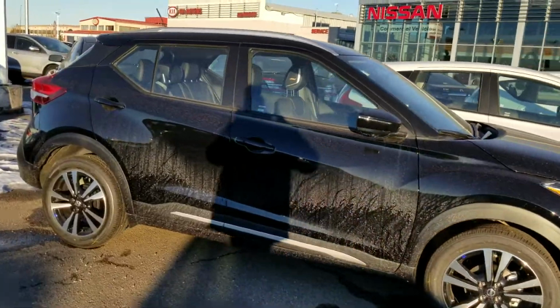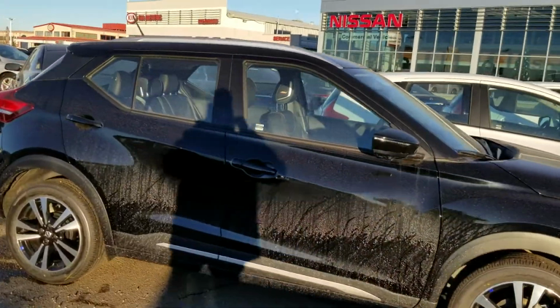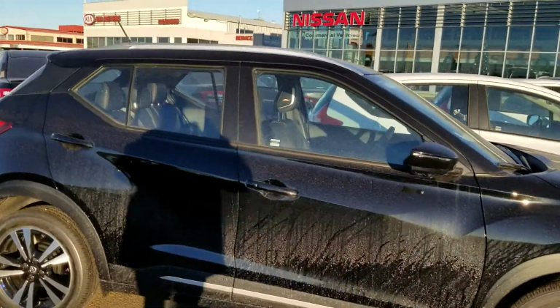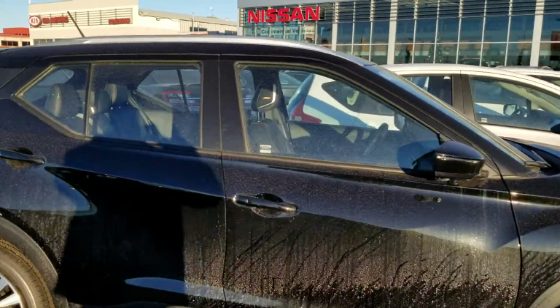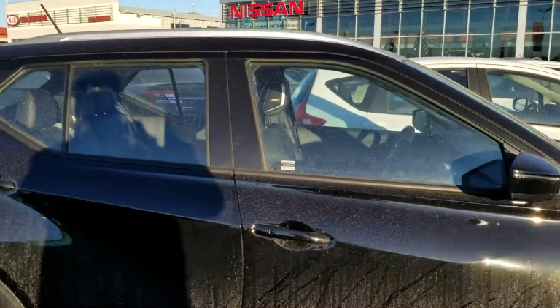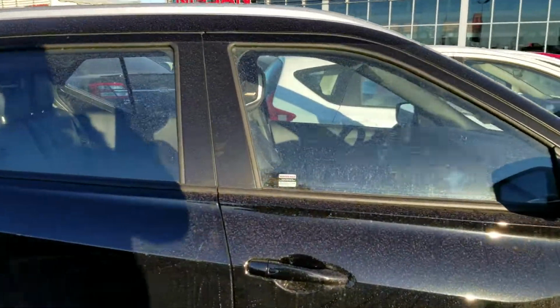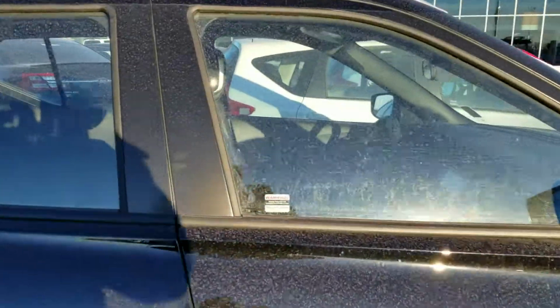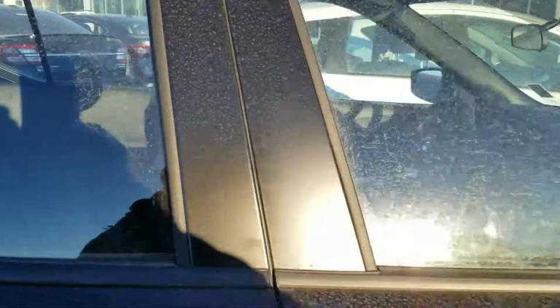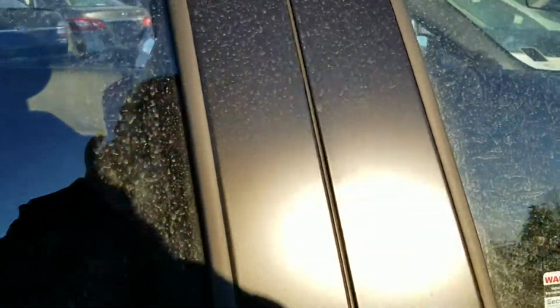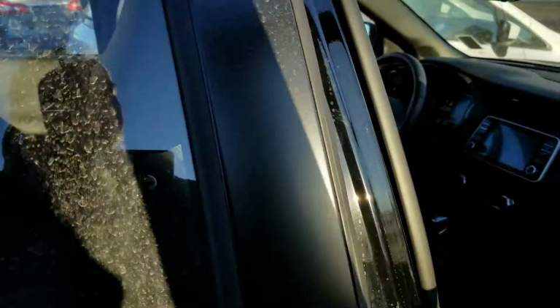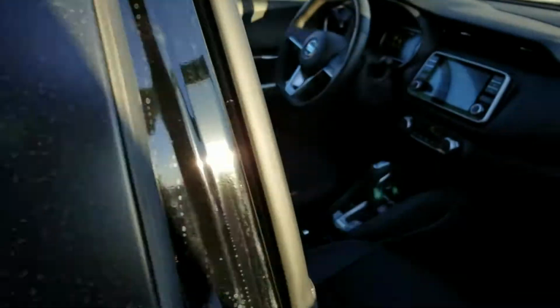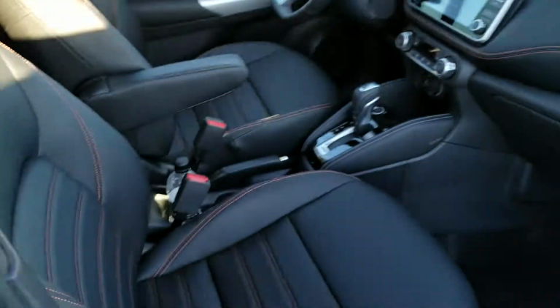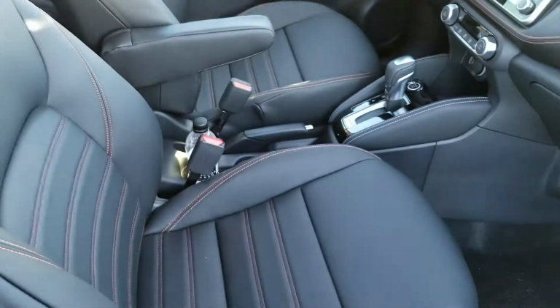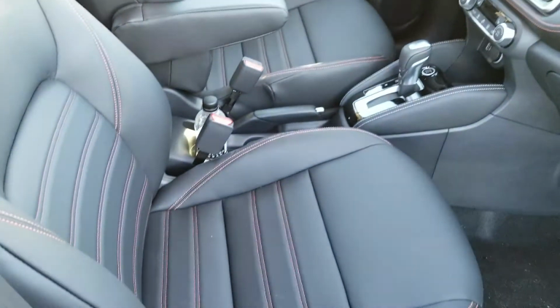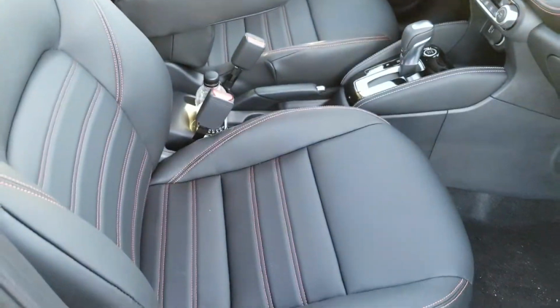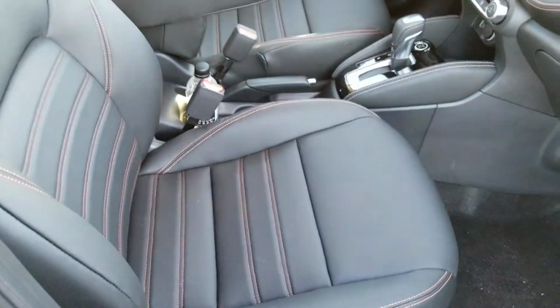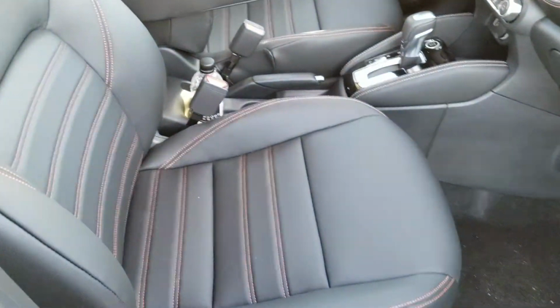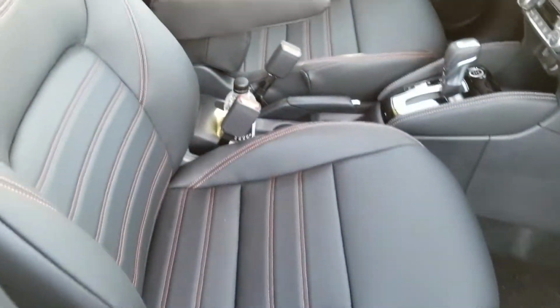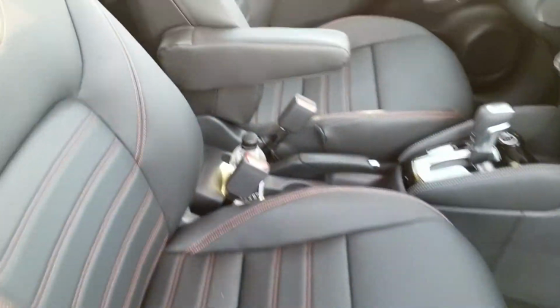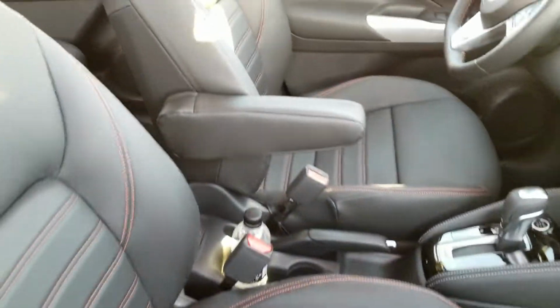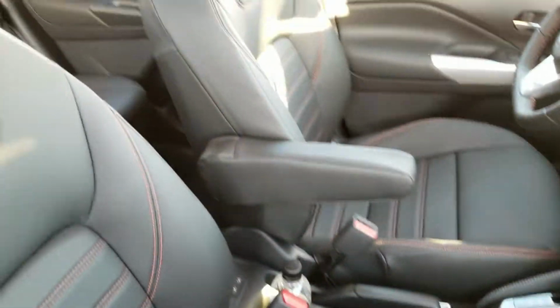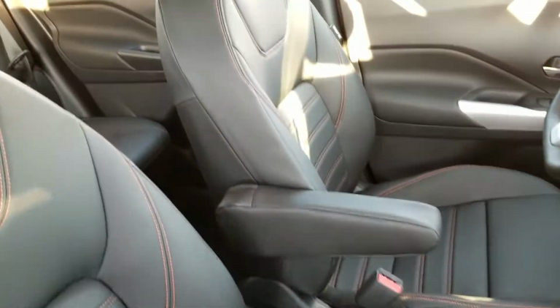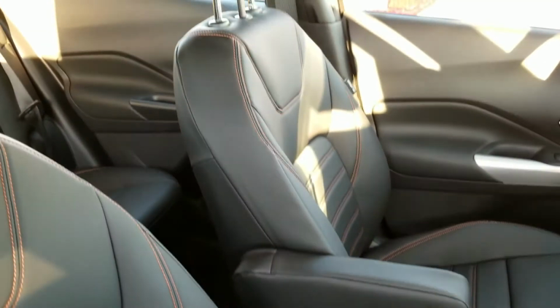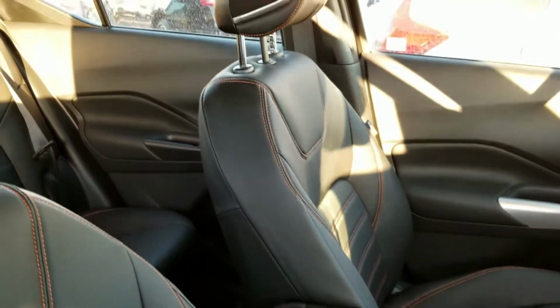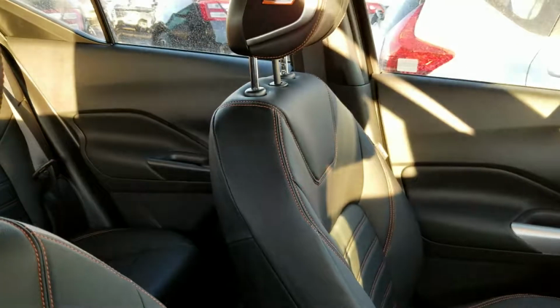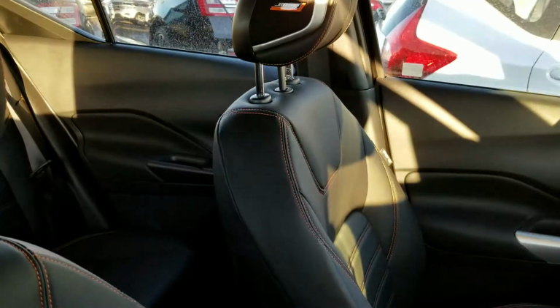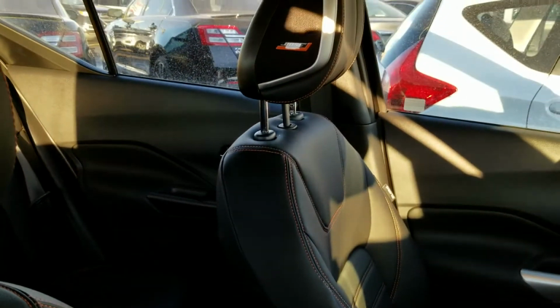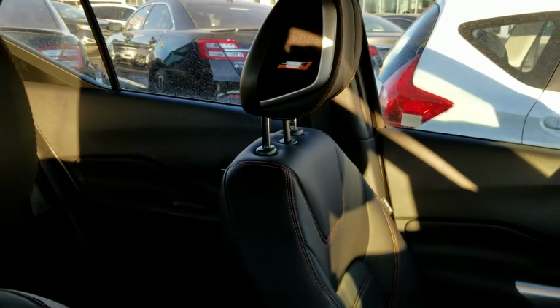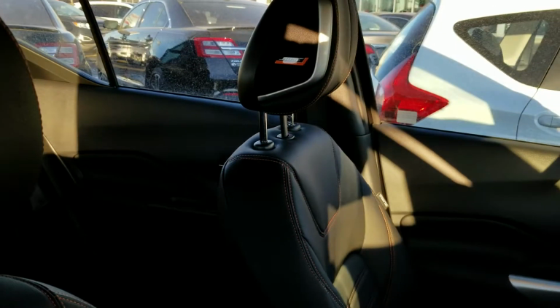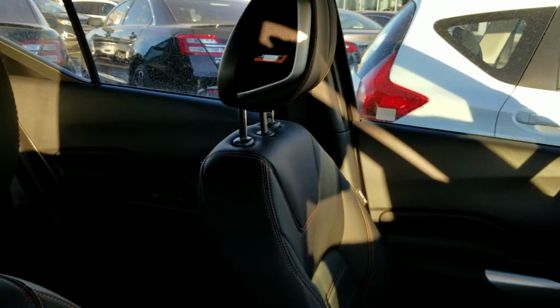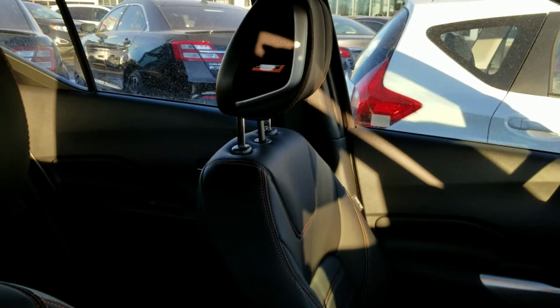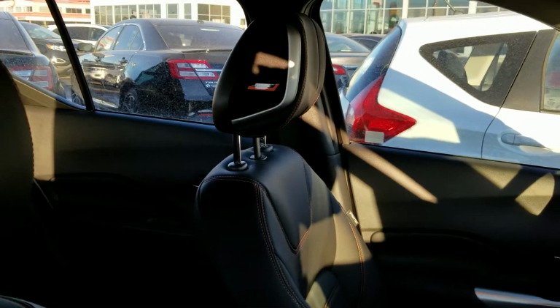A little bit dirty, but we will come inside and I'll show you the features of this car. Fully leather appointed seats with the orange stitching all the way around, and you have the Bose sound system.